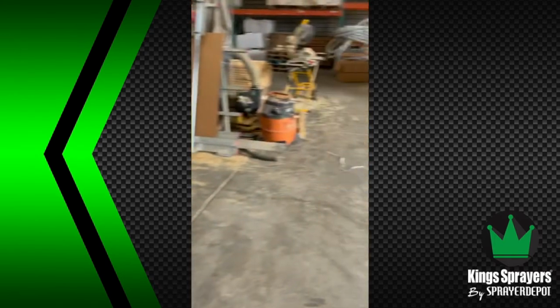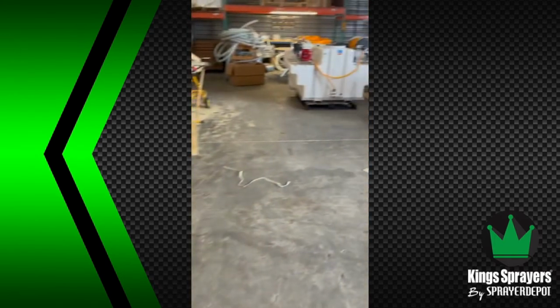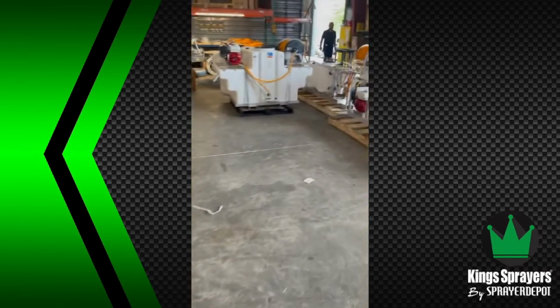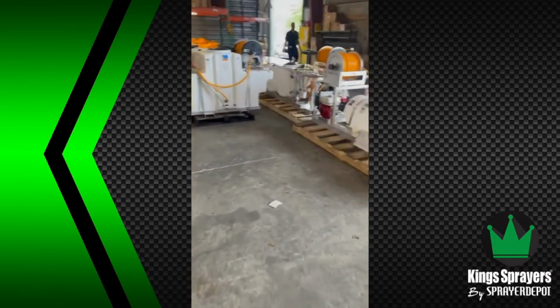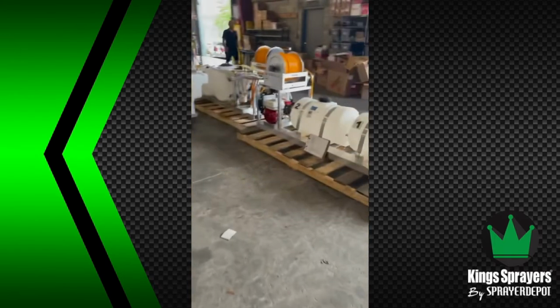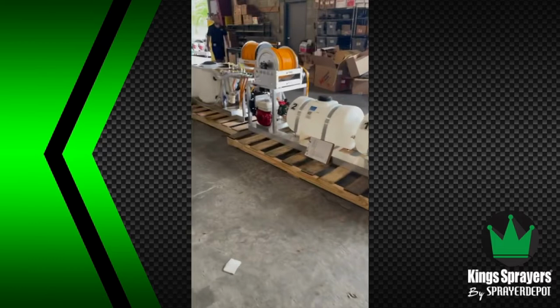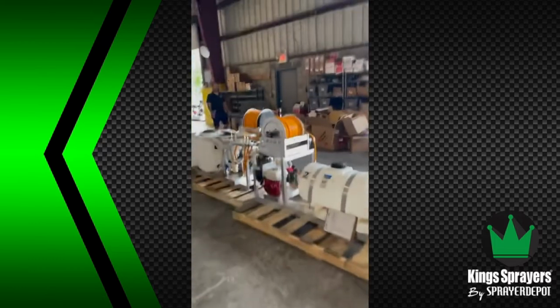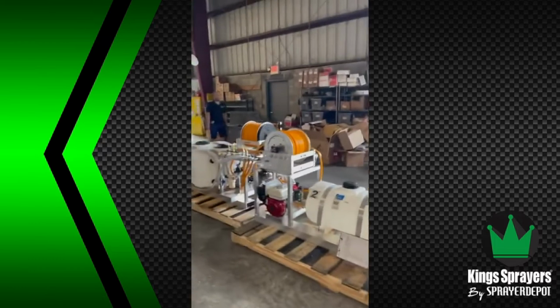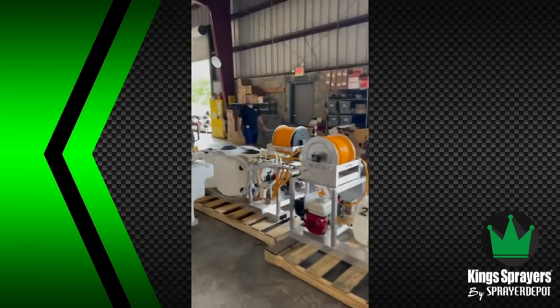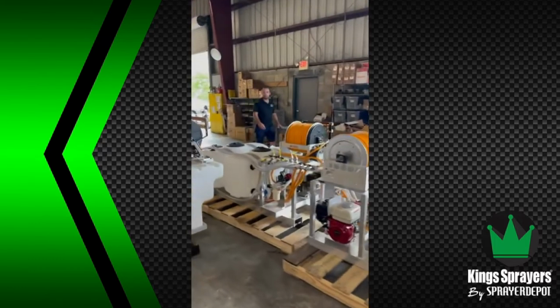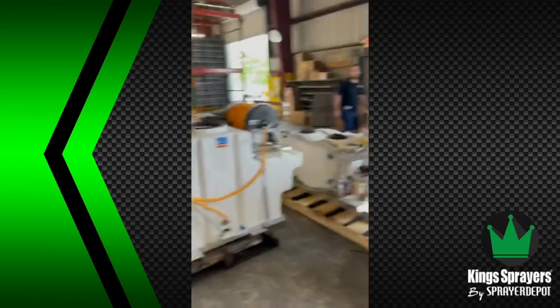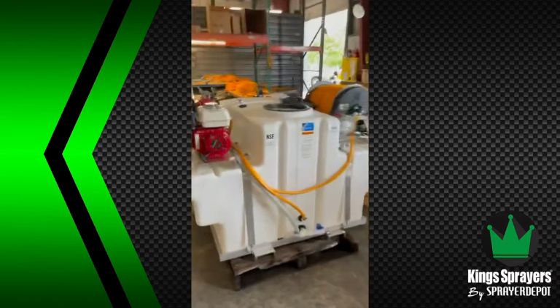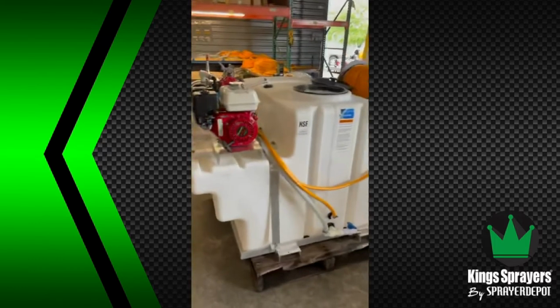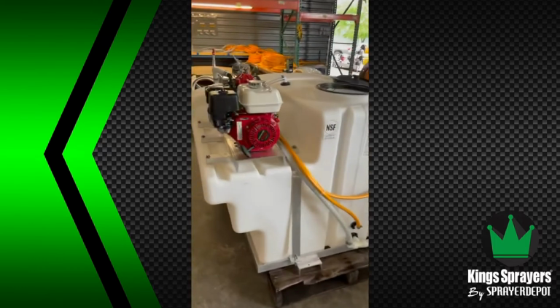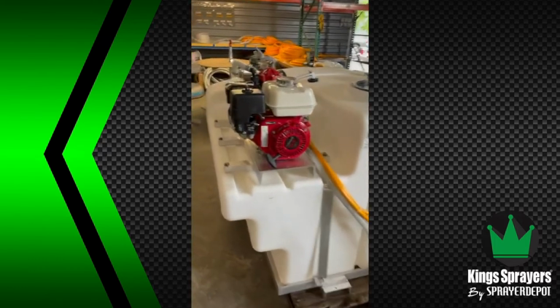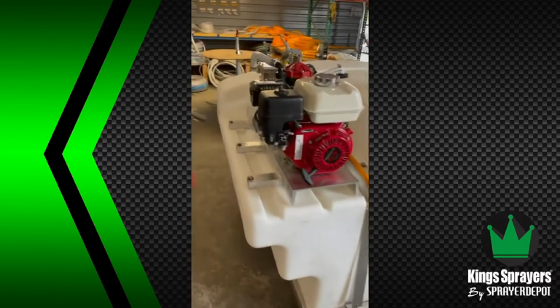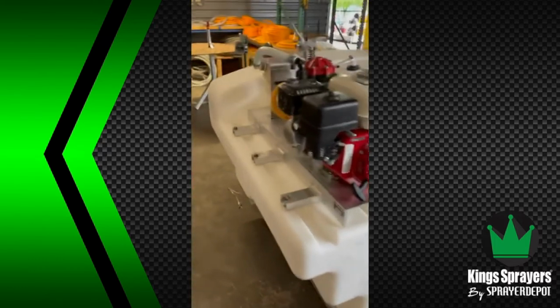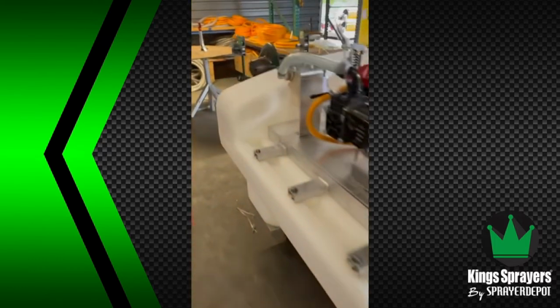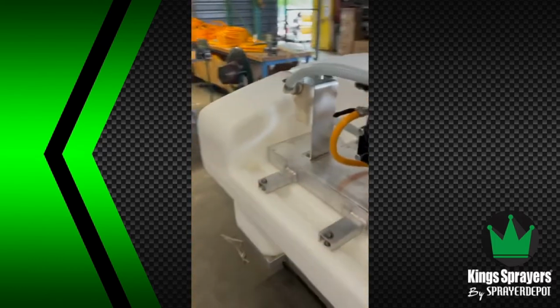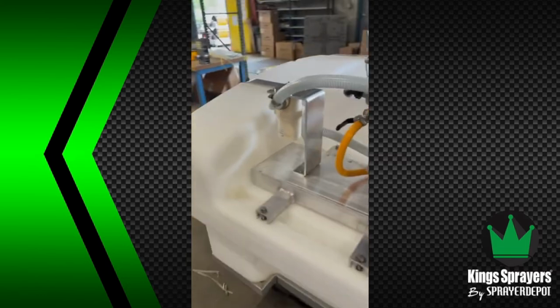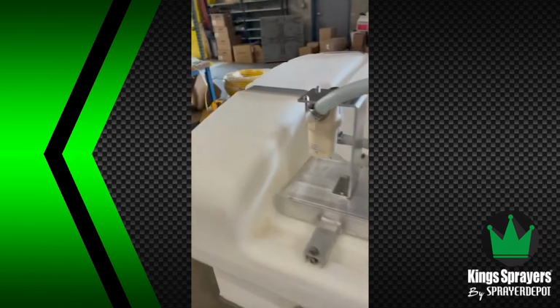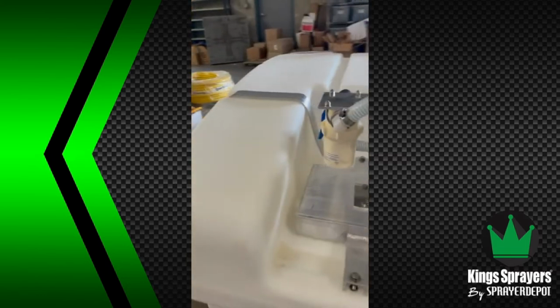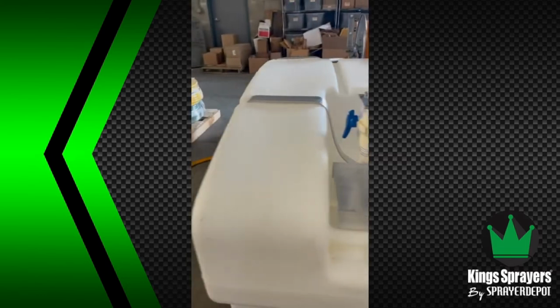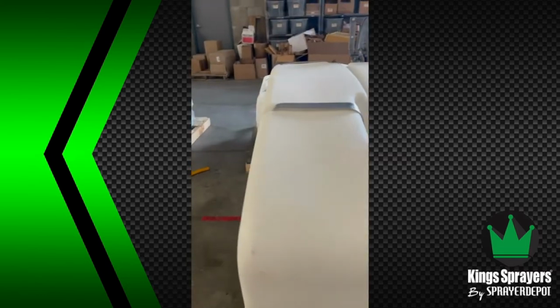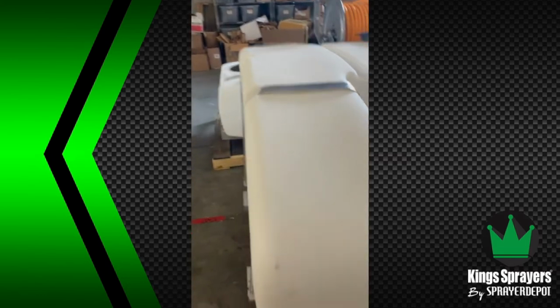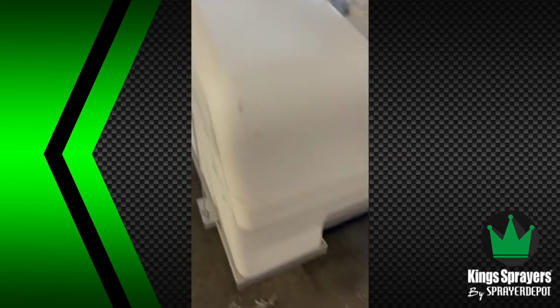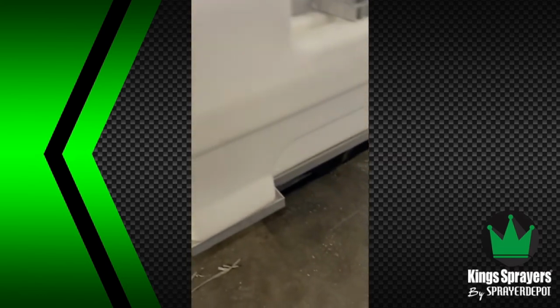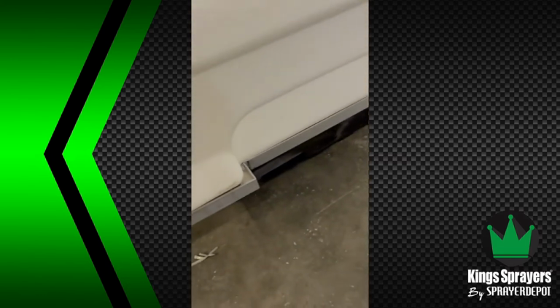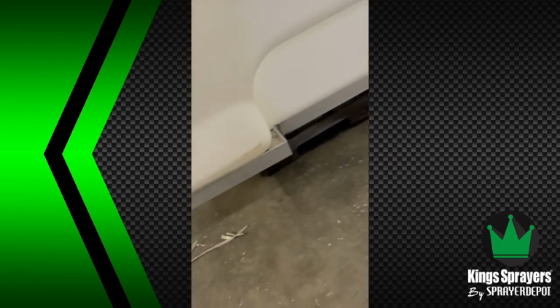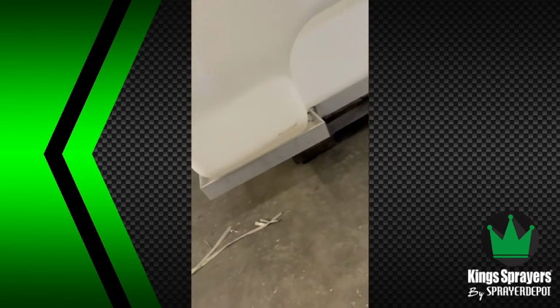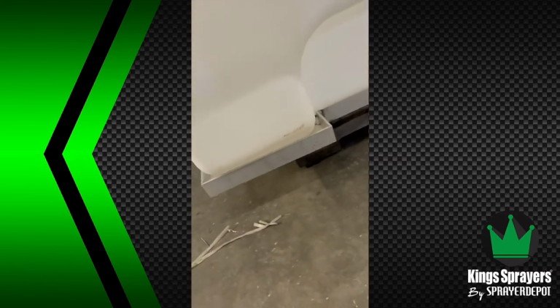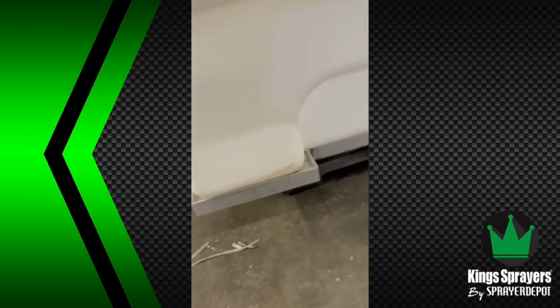As we come over here, you can see some custom sprayers. There's Justin, the production manager. We've got a 400-gallon space saver. This frame fits in most pickups, though it's a little bit big — you can see that for 400 gallons, it kind of juts out on the side.